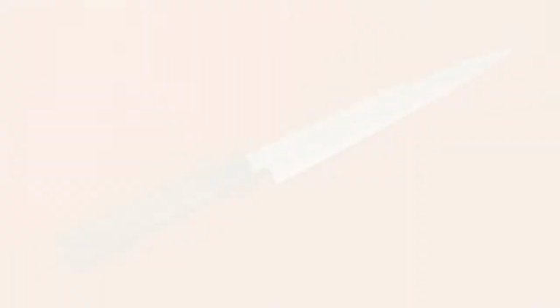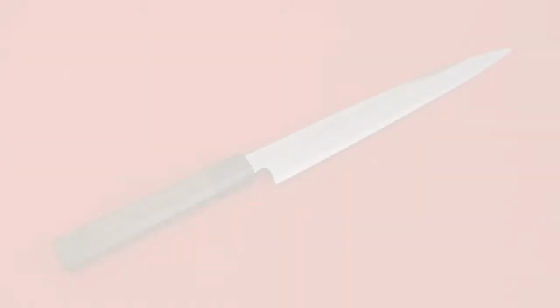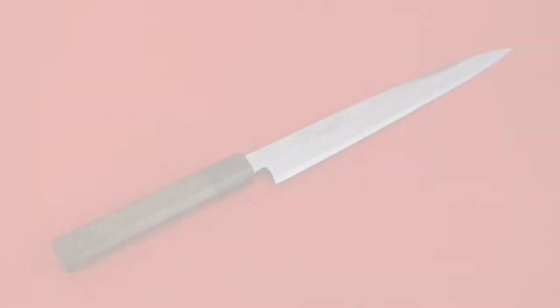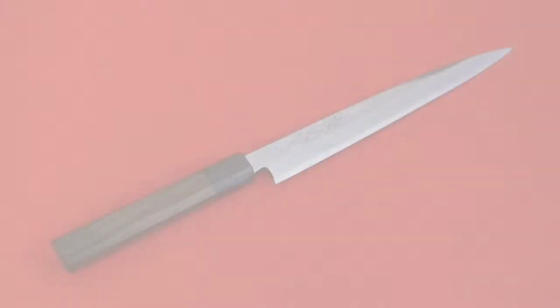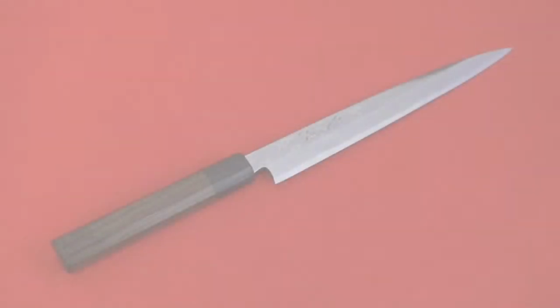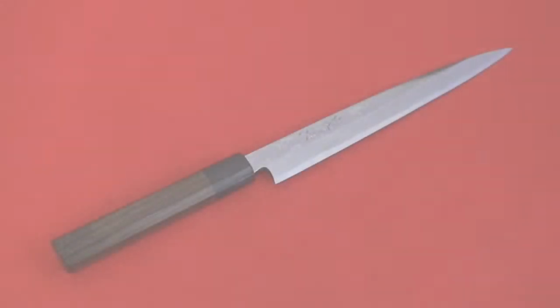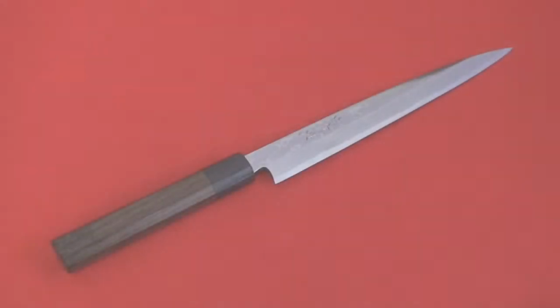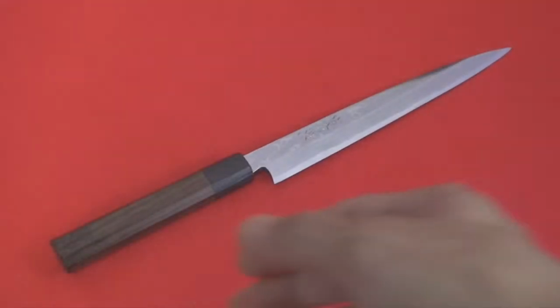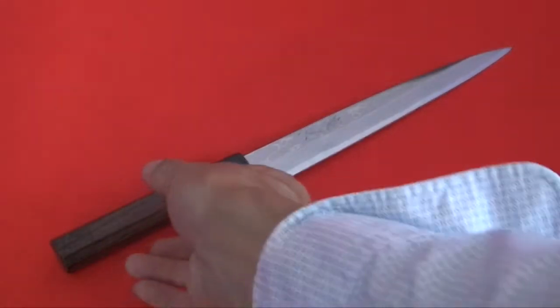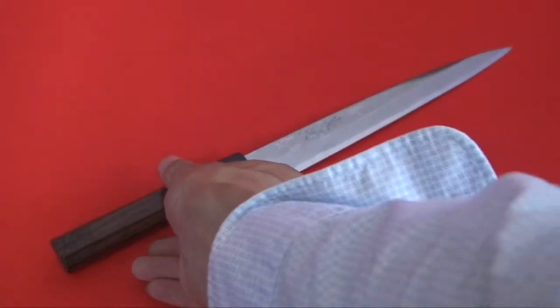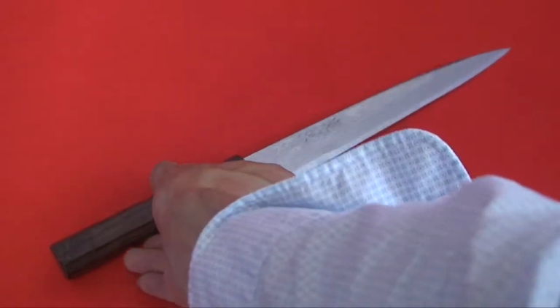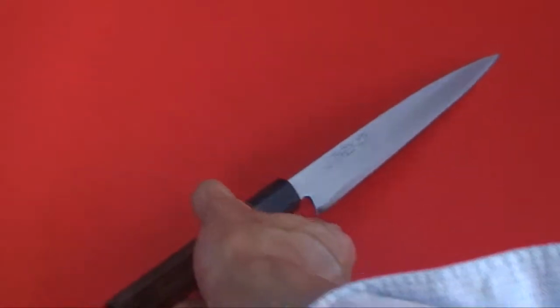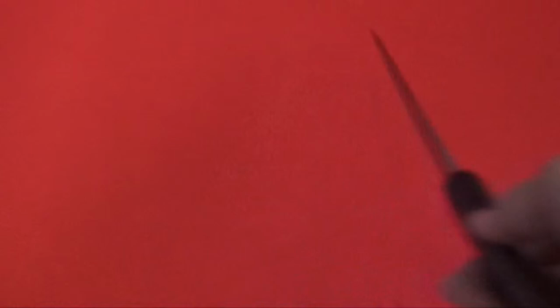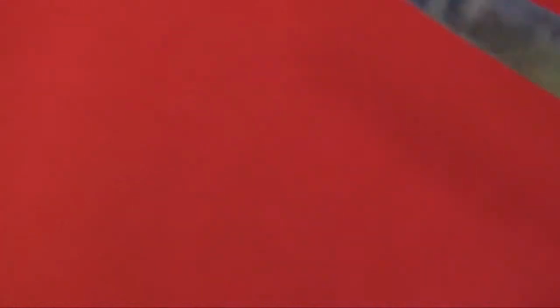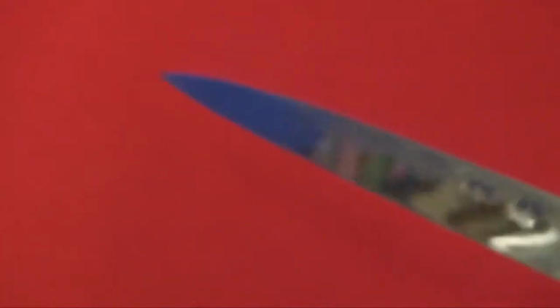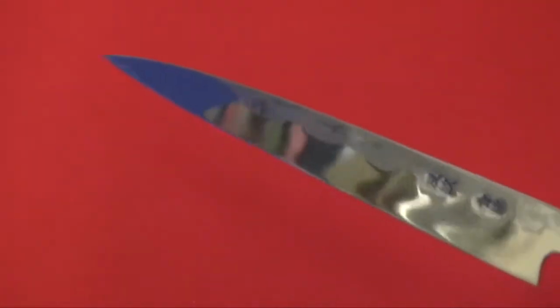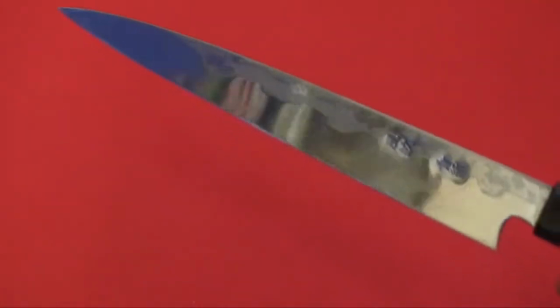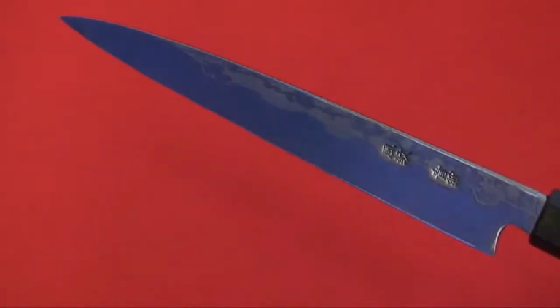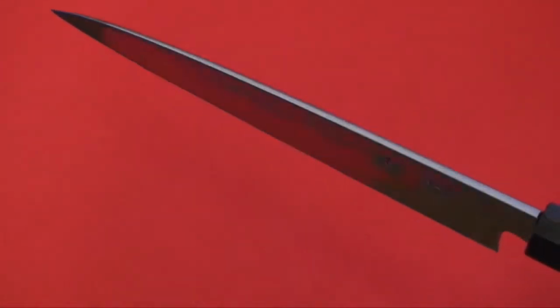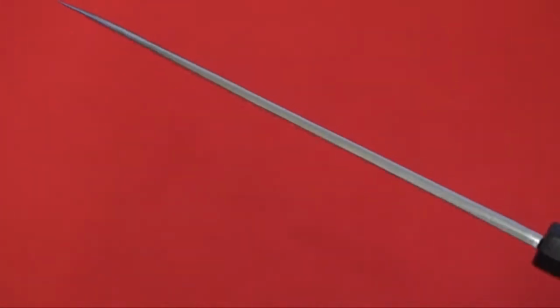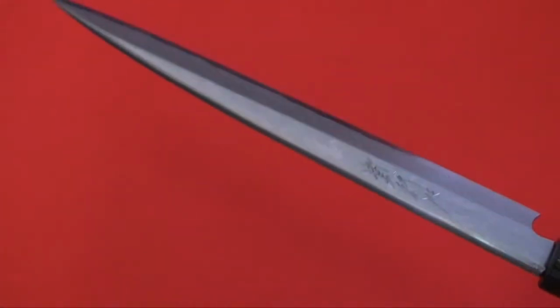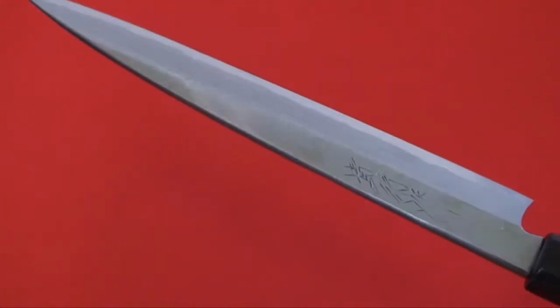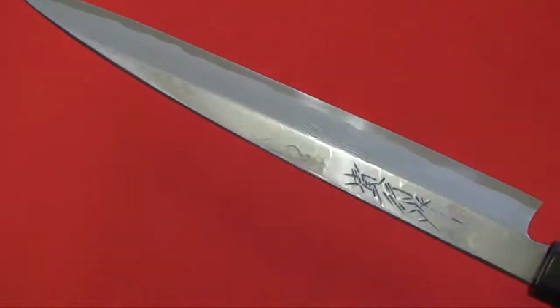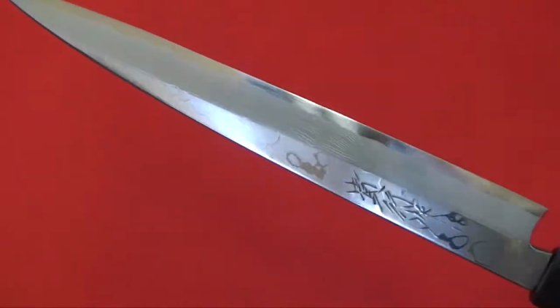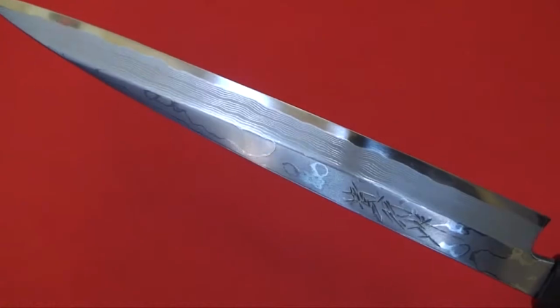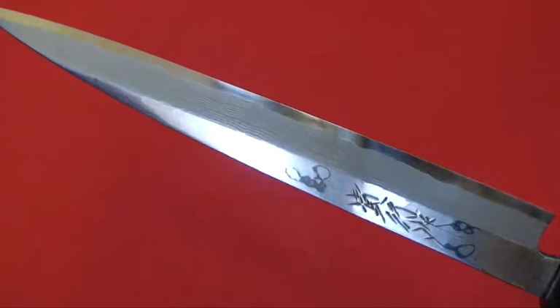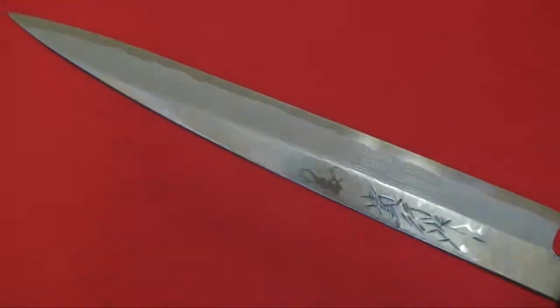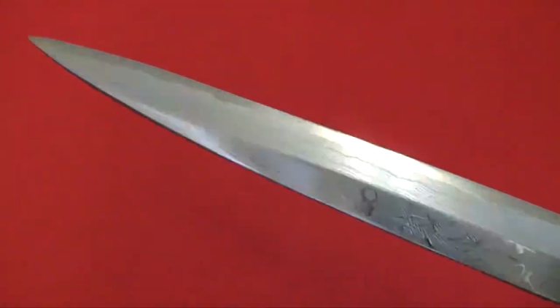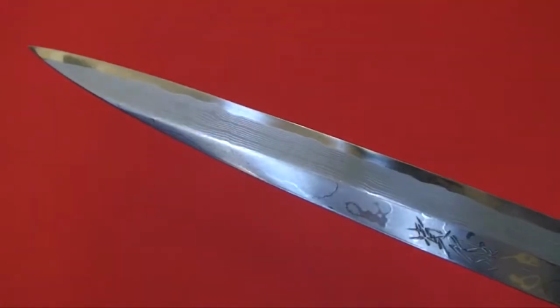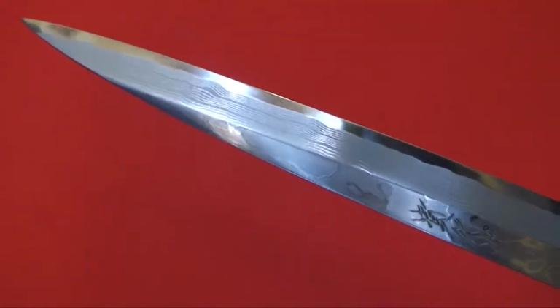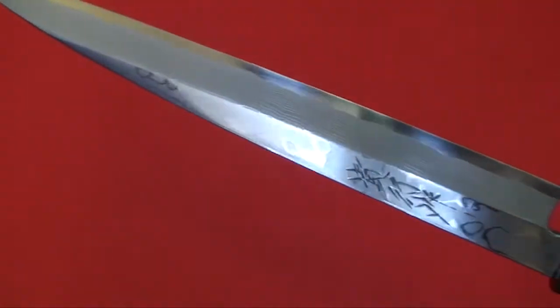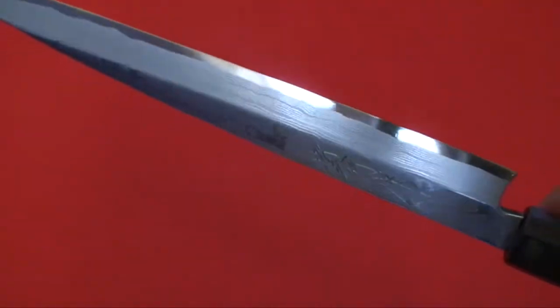This is Takayuki Iwai's knife. He's one of the best Japanese knife makers in Echizen, Japan. This is a Fumon series sashimi knife, used for slicing fish.